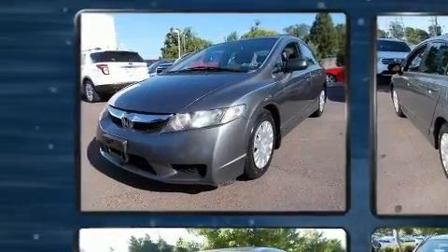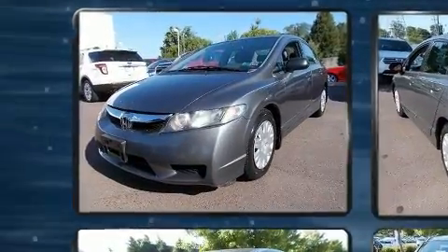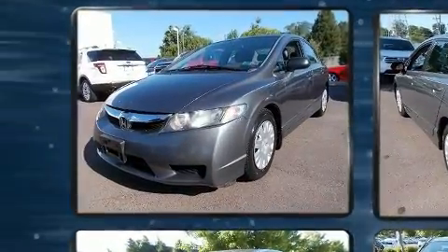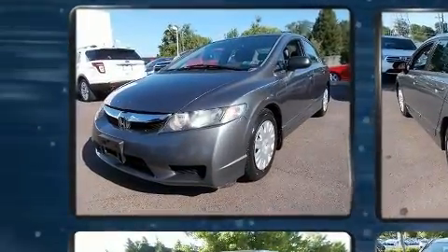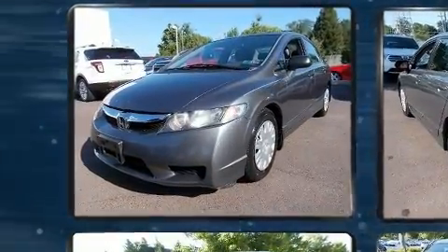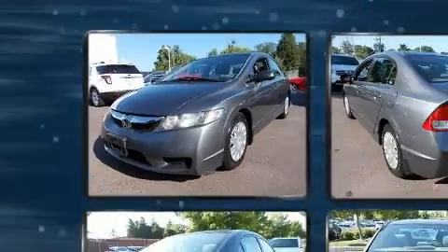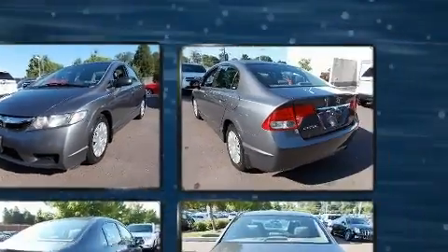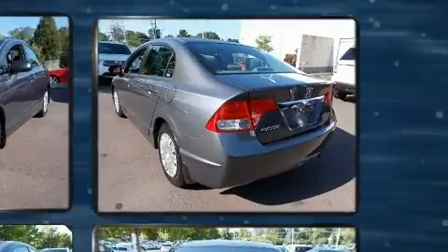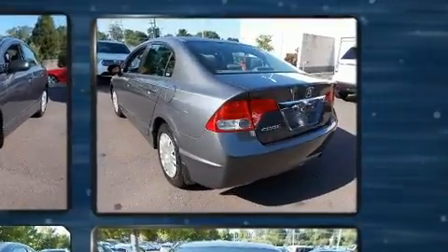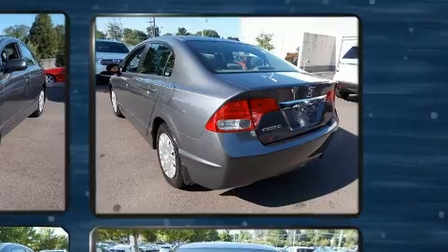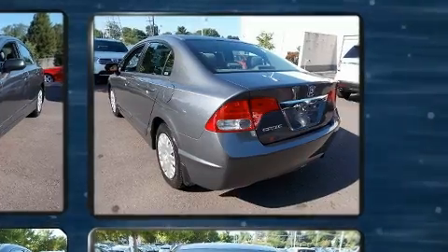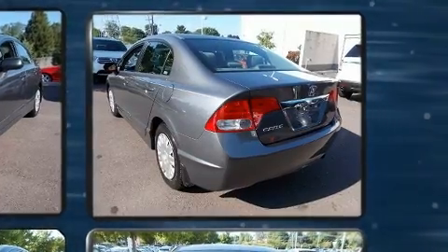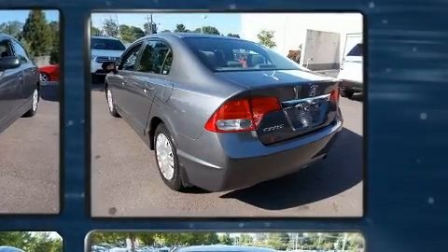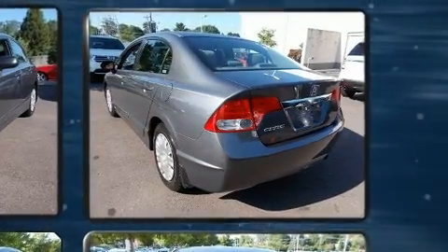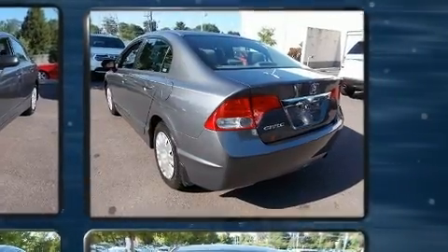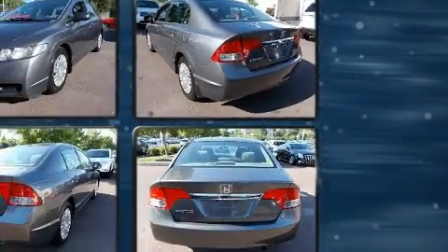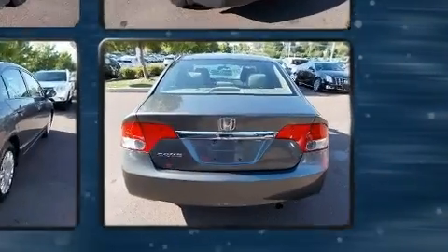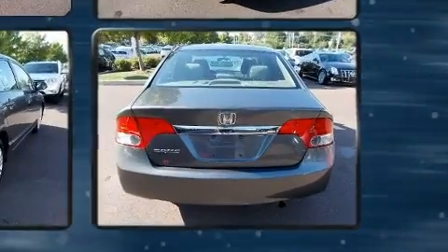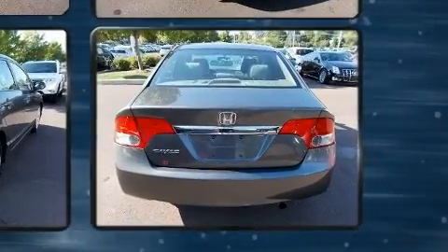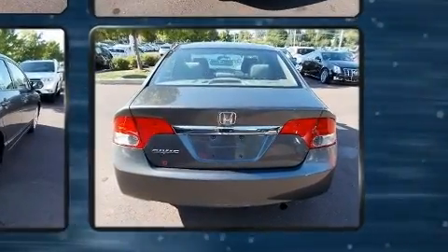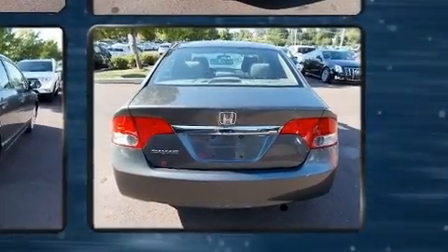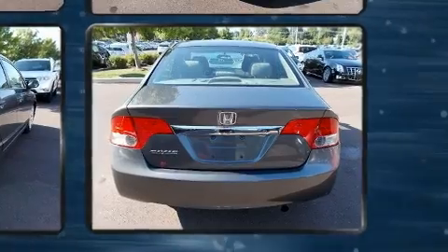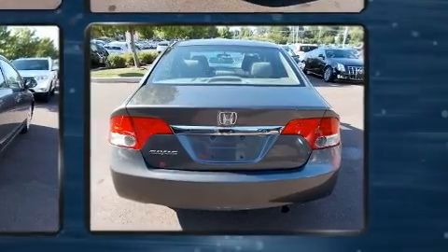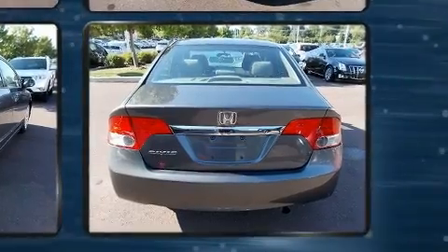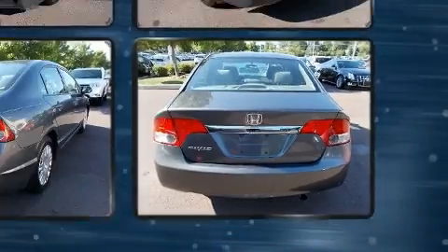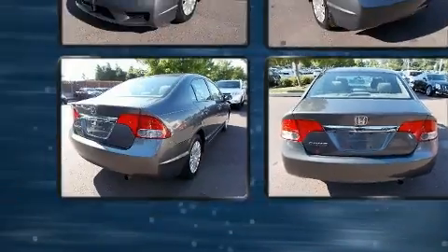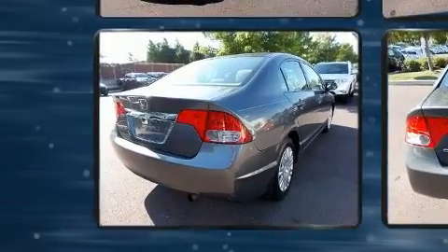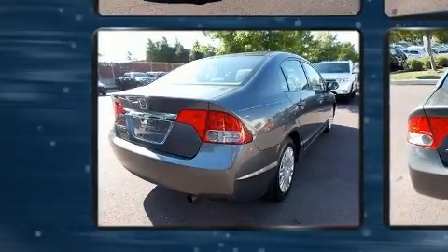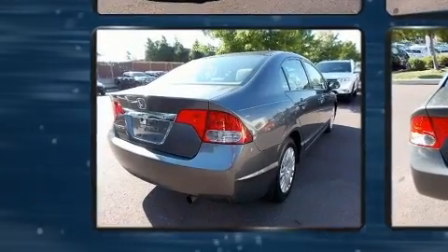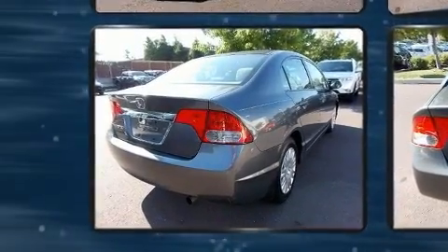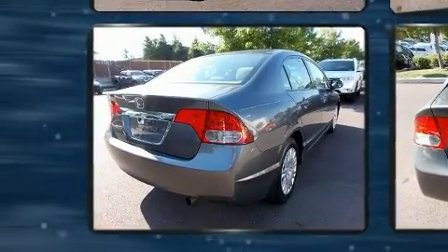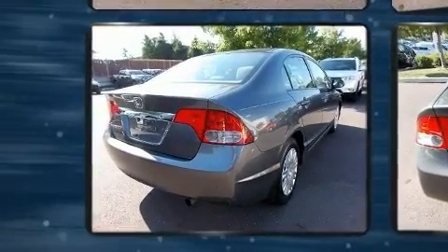Smooth gear shifts are achieved thanks to the efficient four-cylinder engine, providing a spirited yet composed ride and drive. Both high fuel economy and flexible performance are assured by the five-speed automatic transmission.